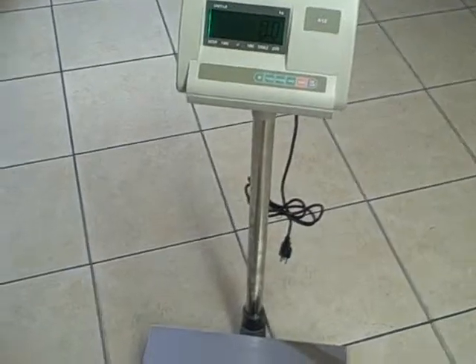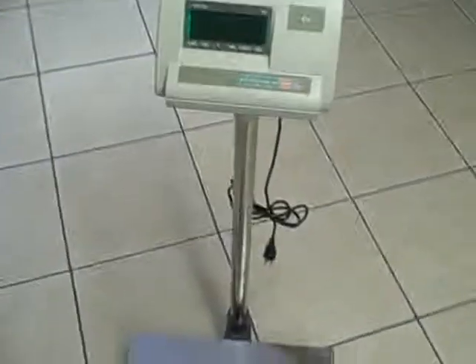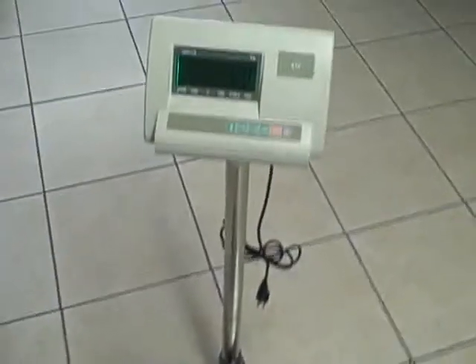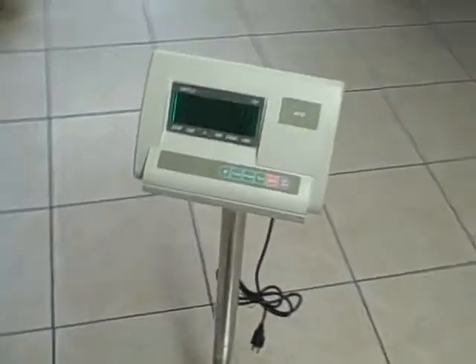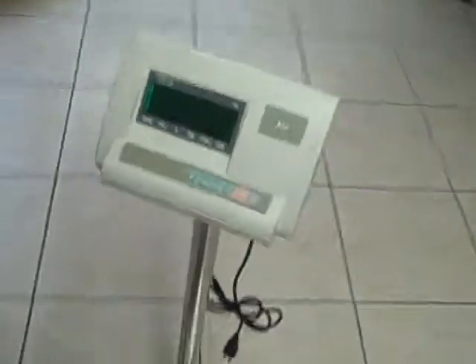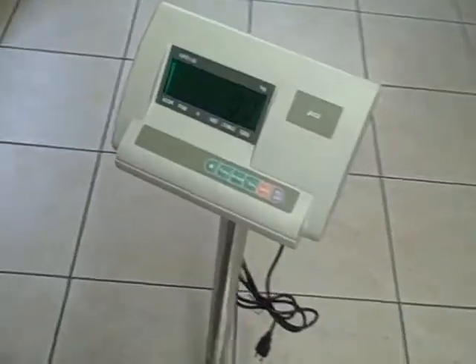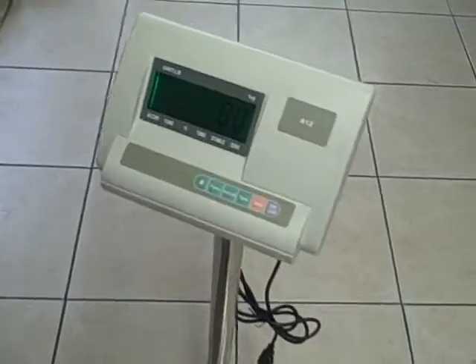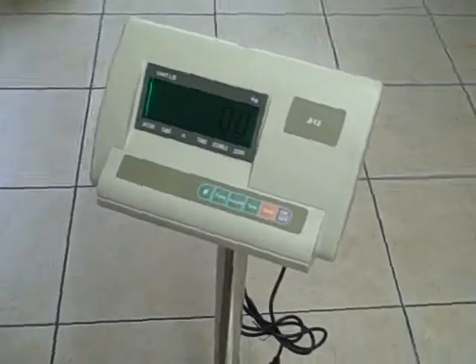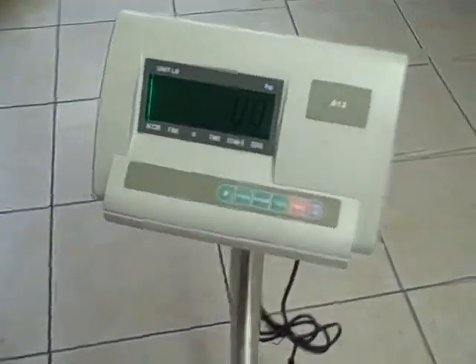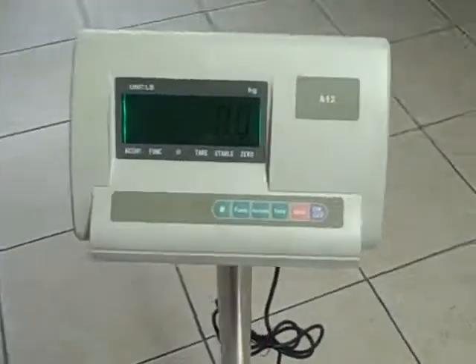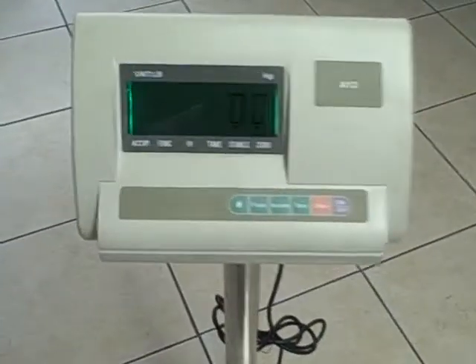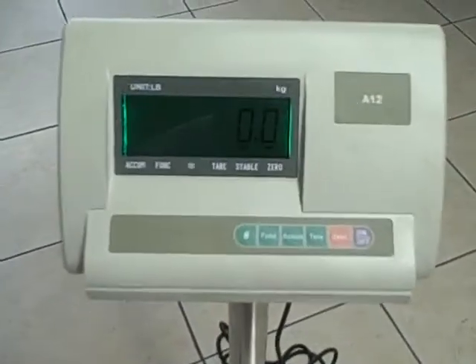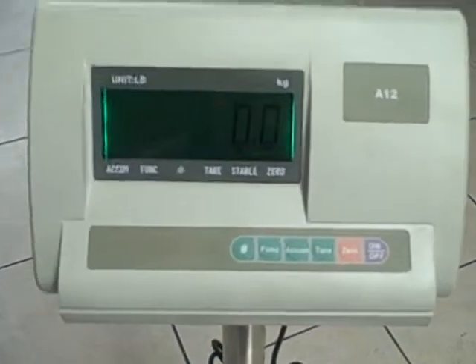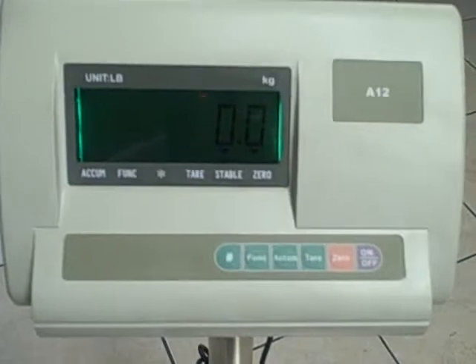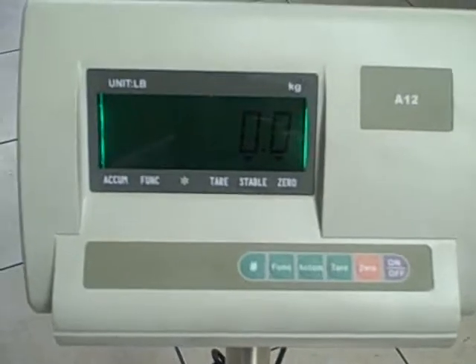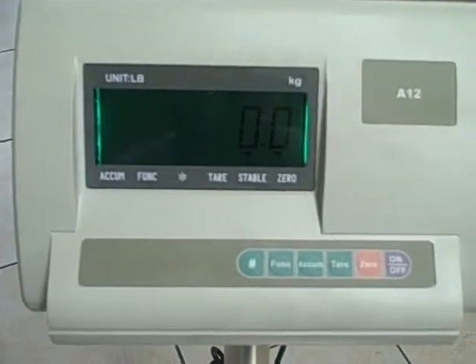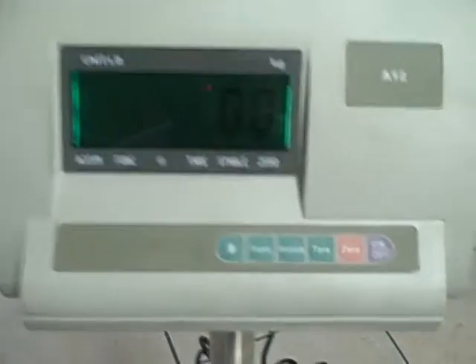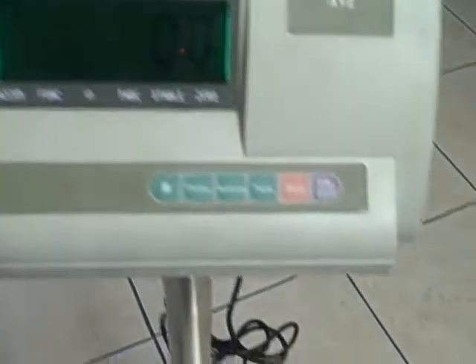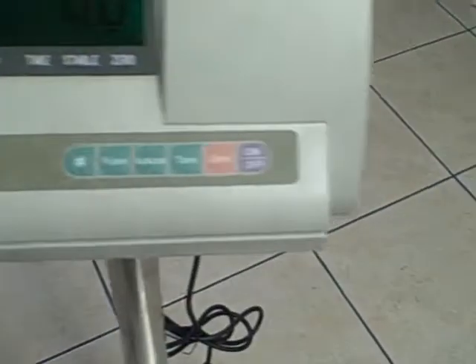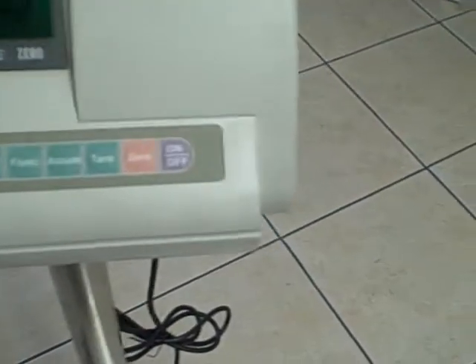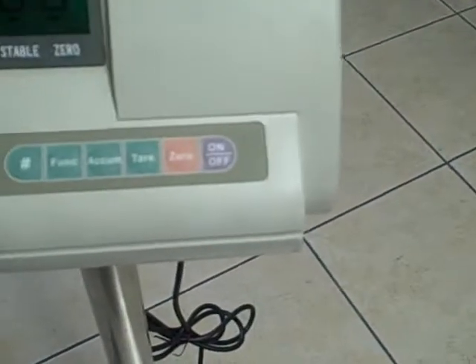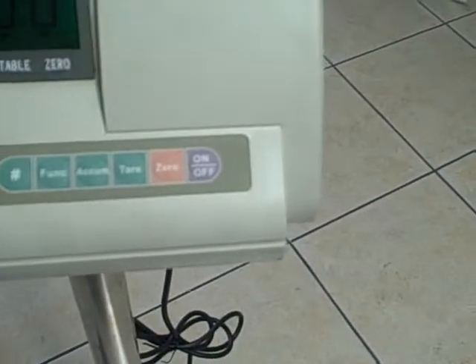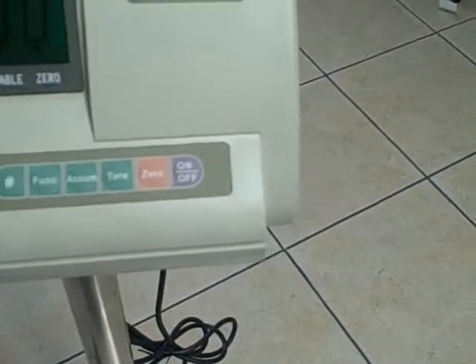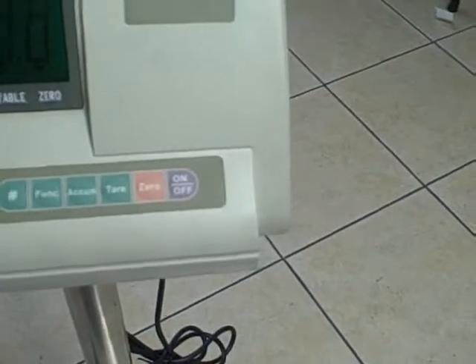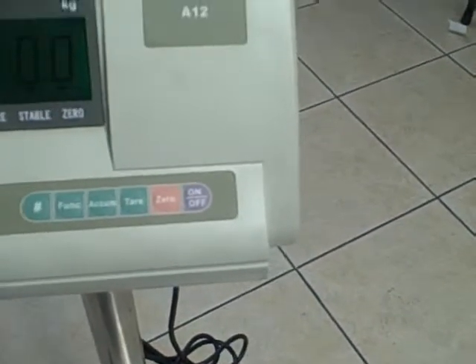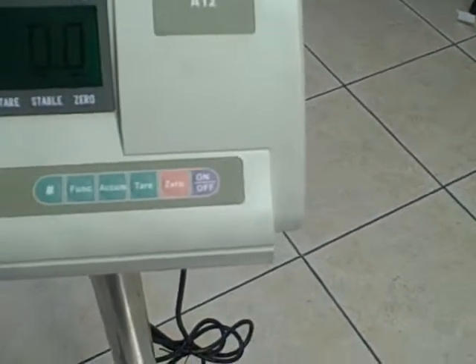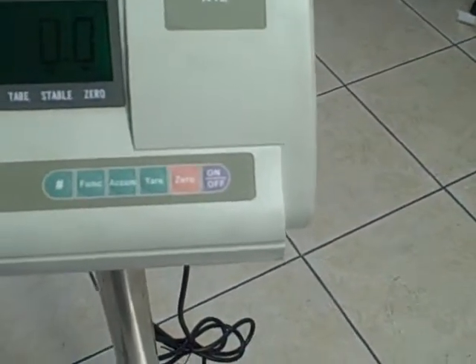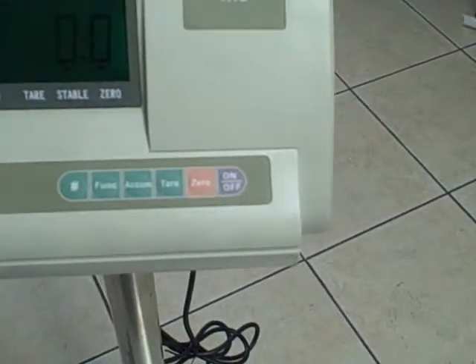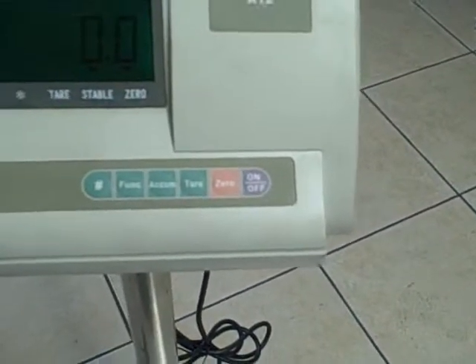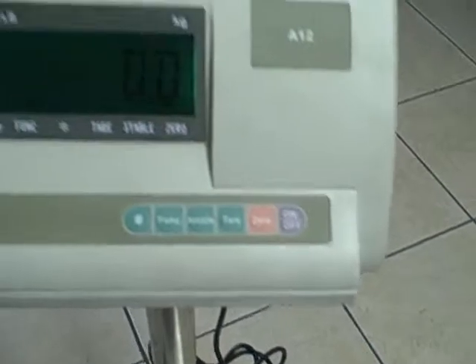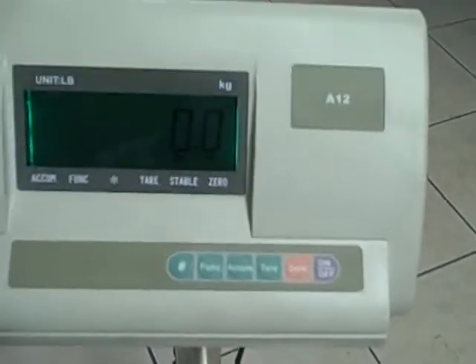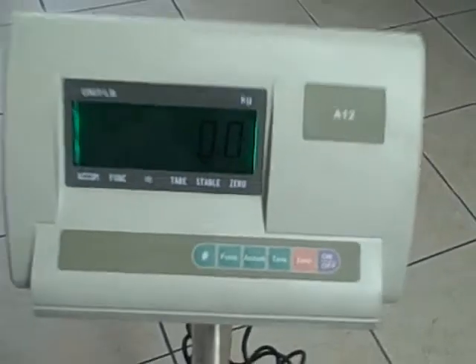Here we have the WMS 250 lb scale. You can see we got it at zero. We have all the features here: function, accumulate, tear, zero, and on and off.